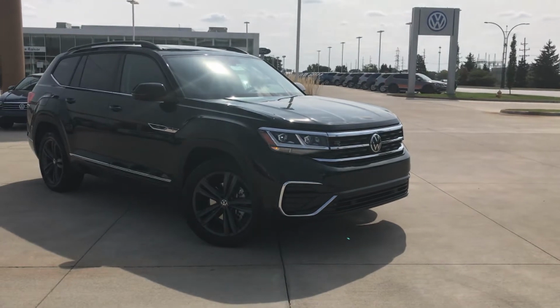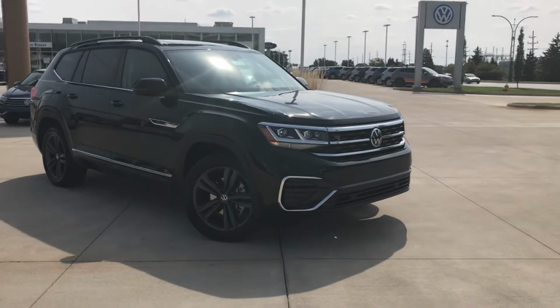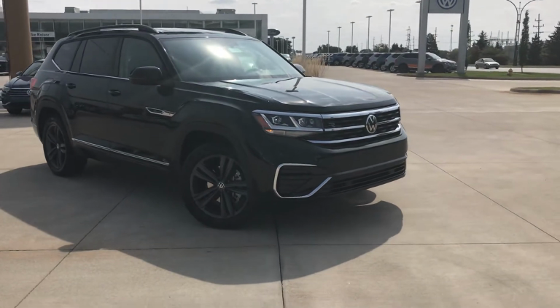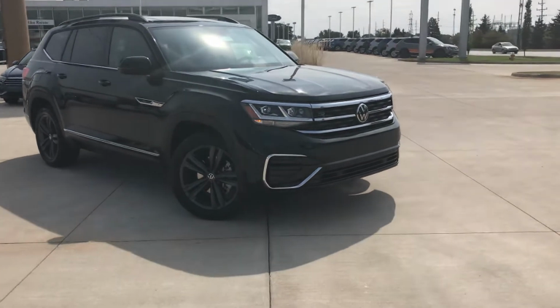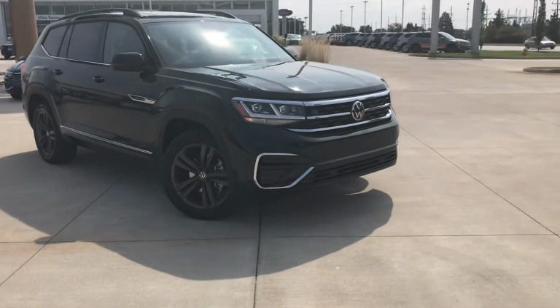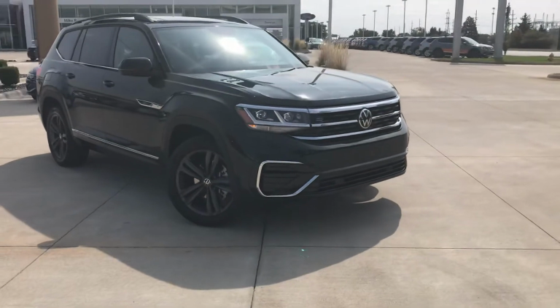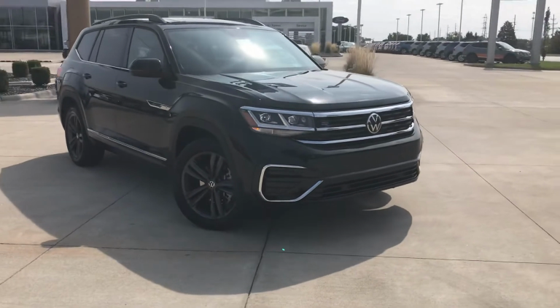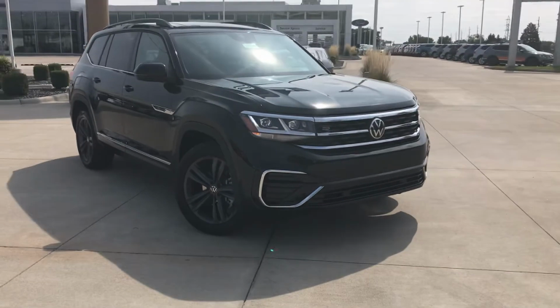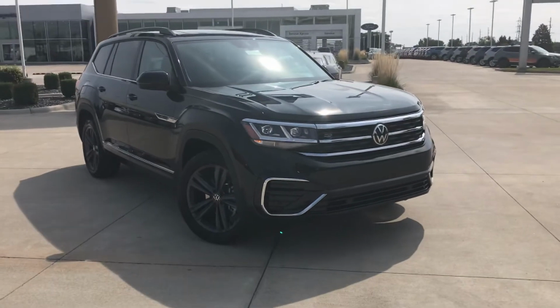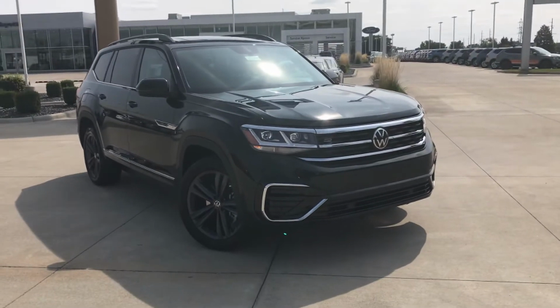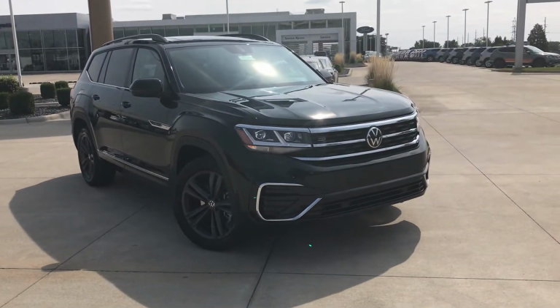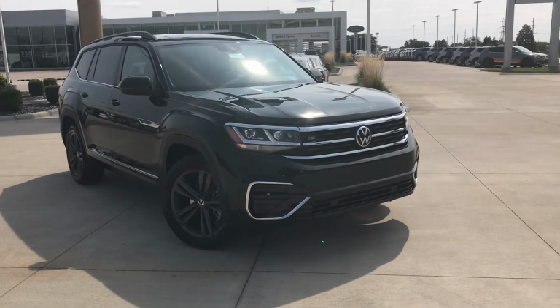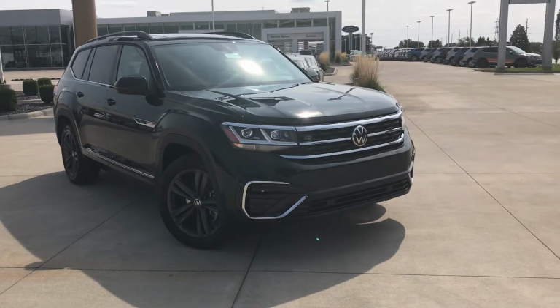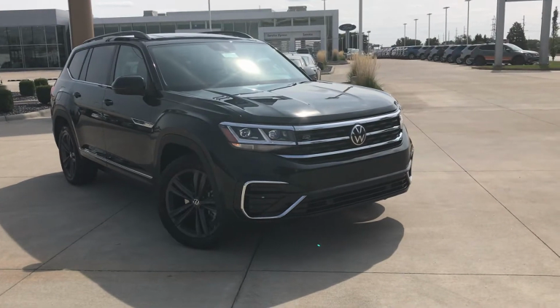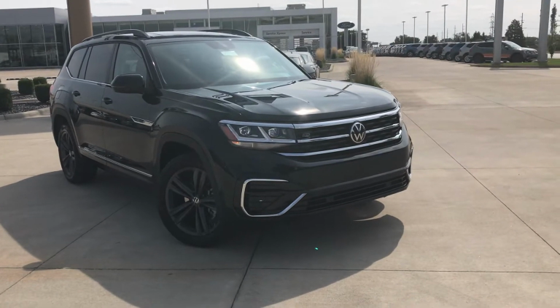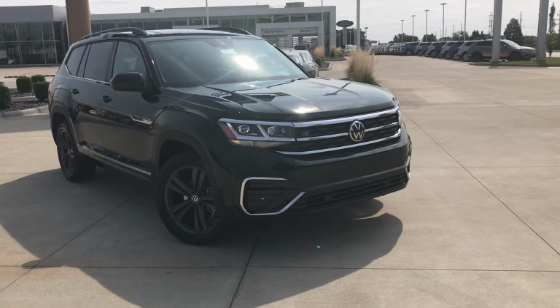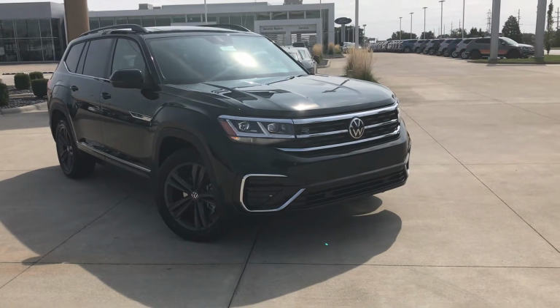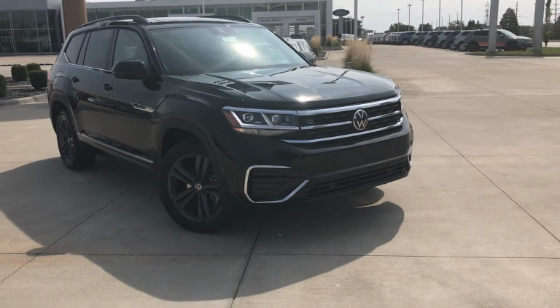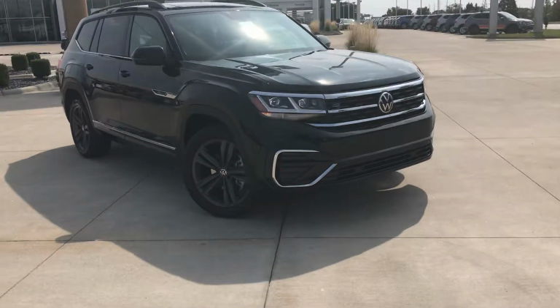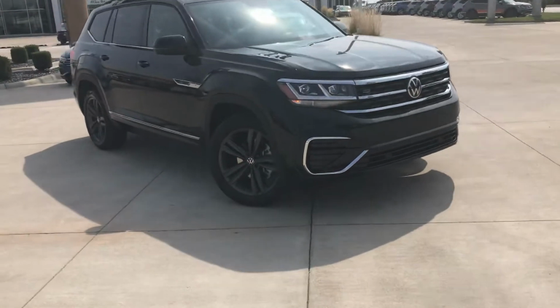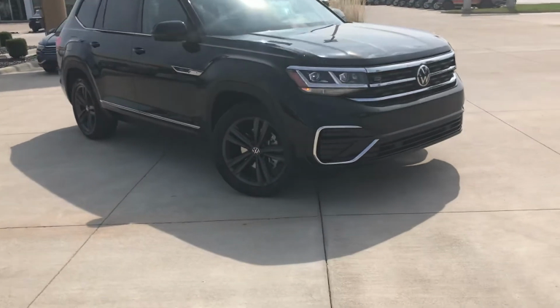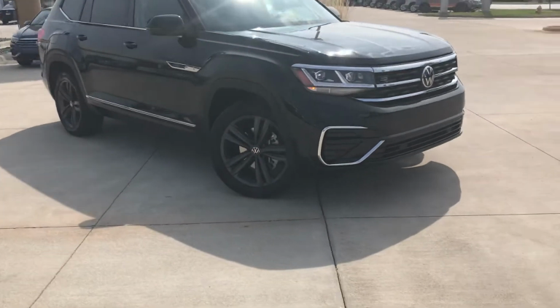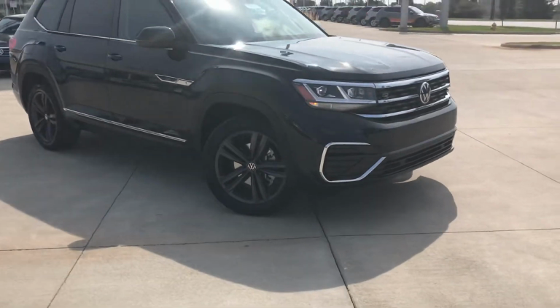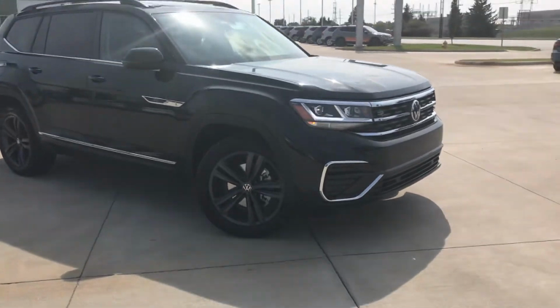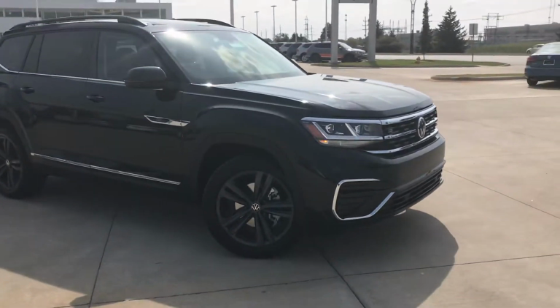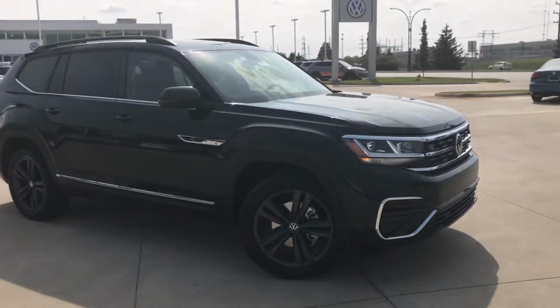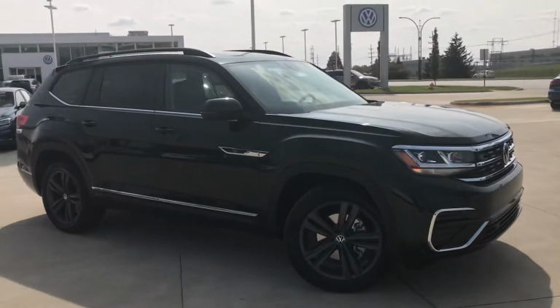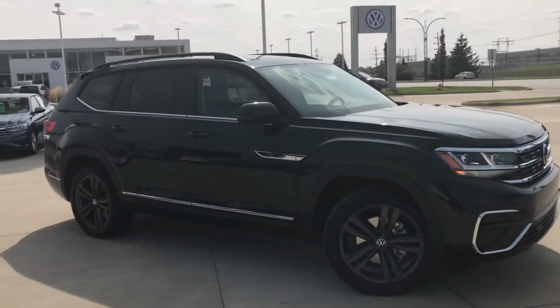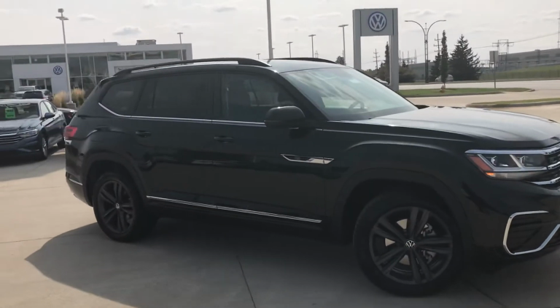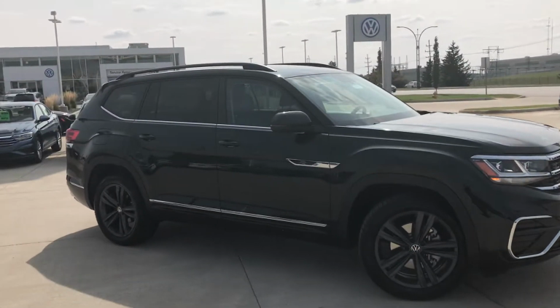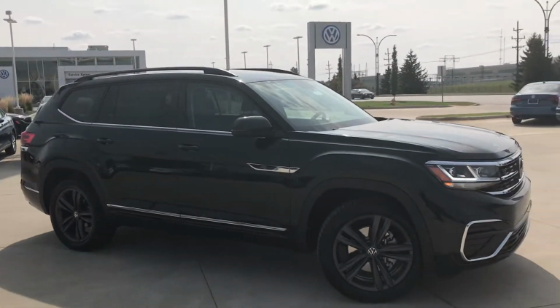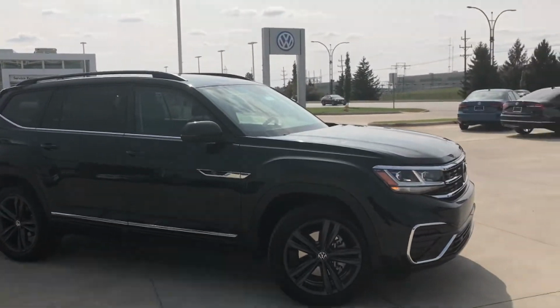Hey, how's it going guys? Just wanted to show you this new color. It's a 2021 Atlas with the R-Line package. This is an SE with tech, as you can see by the wheels, but this is a racing green.